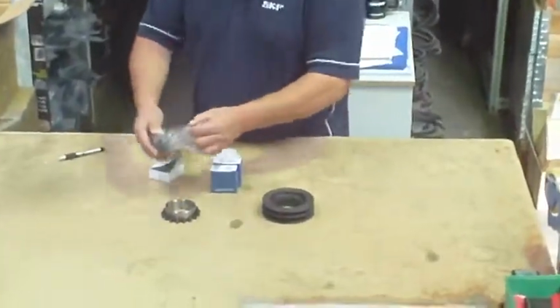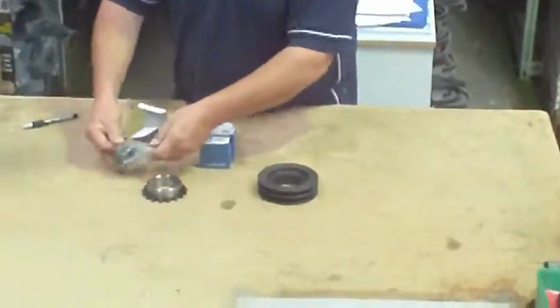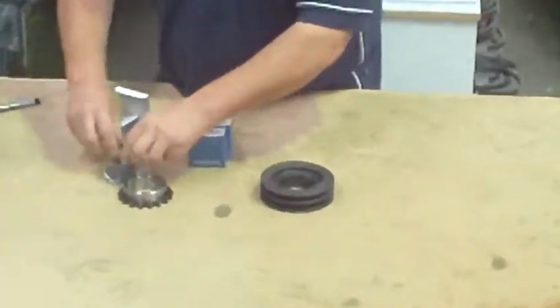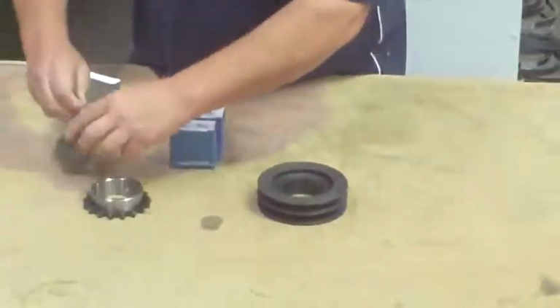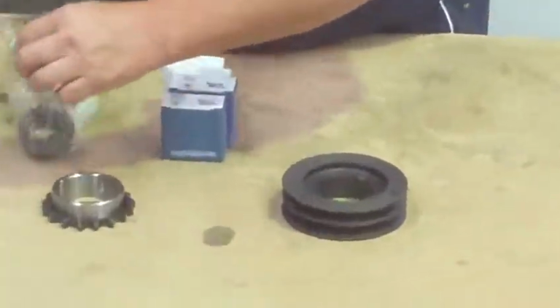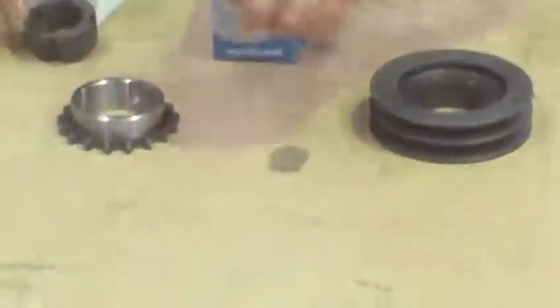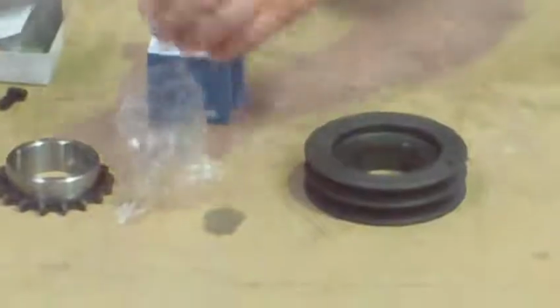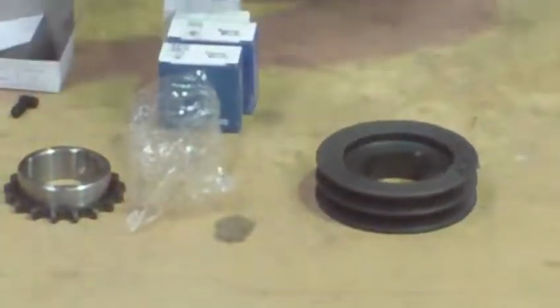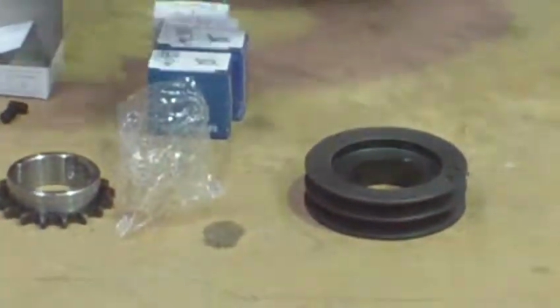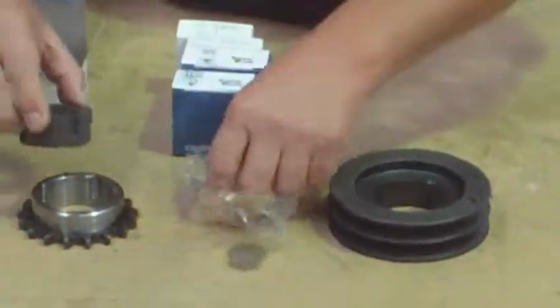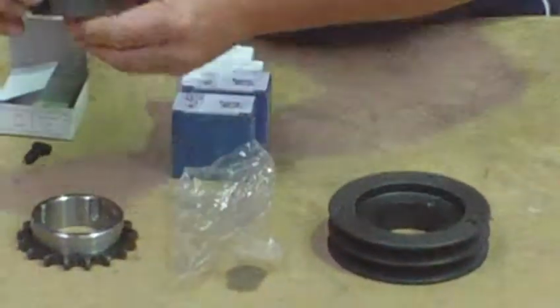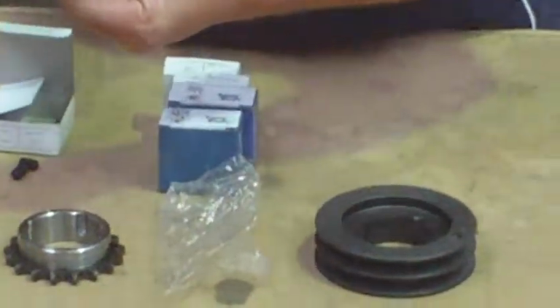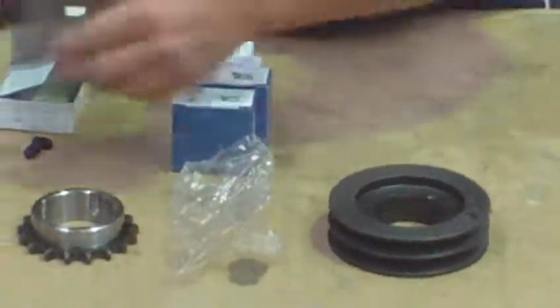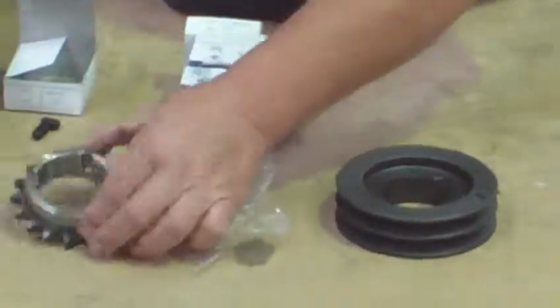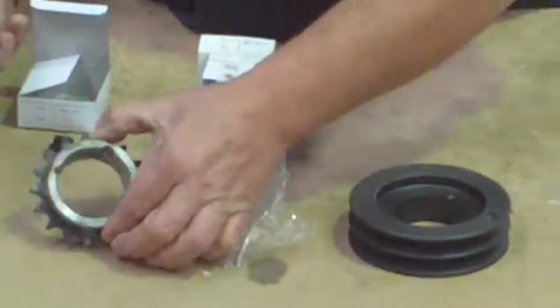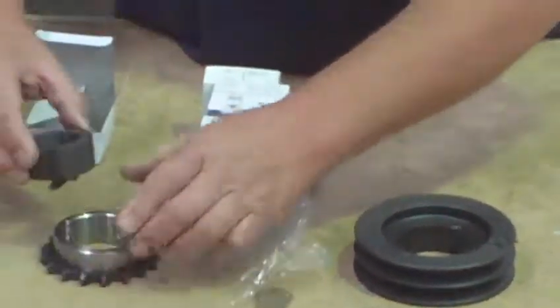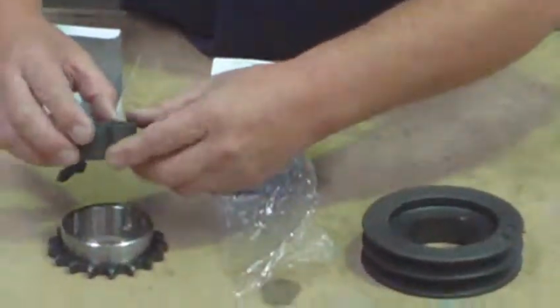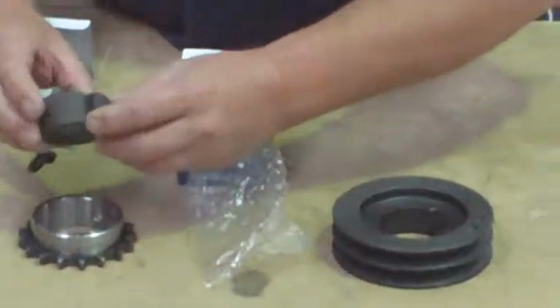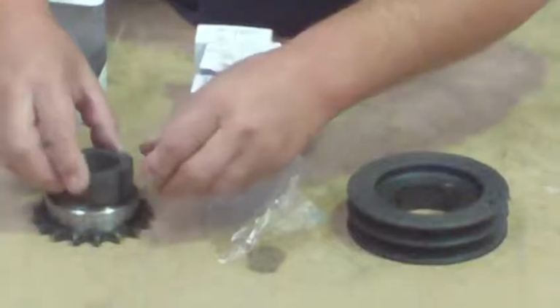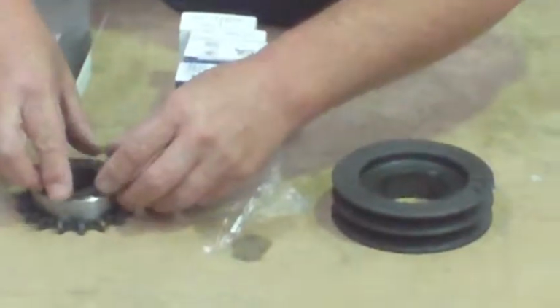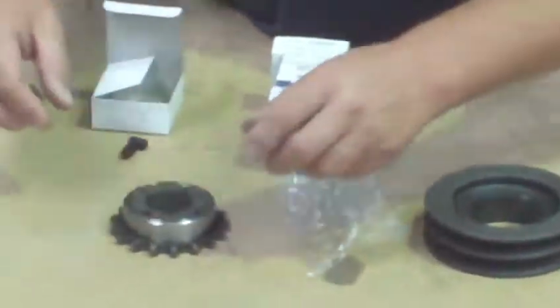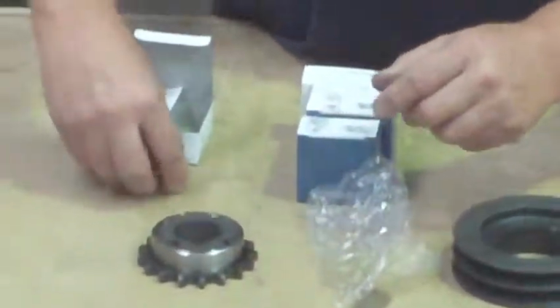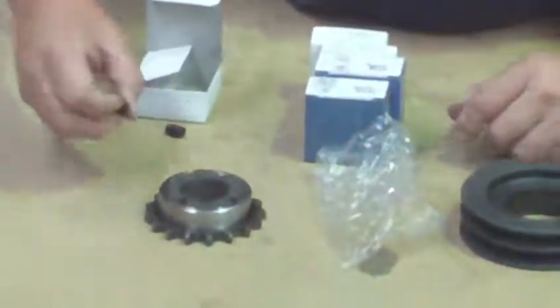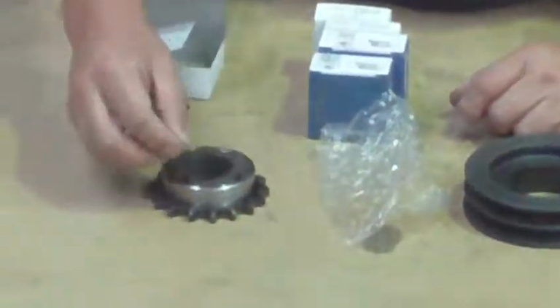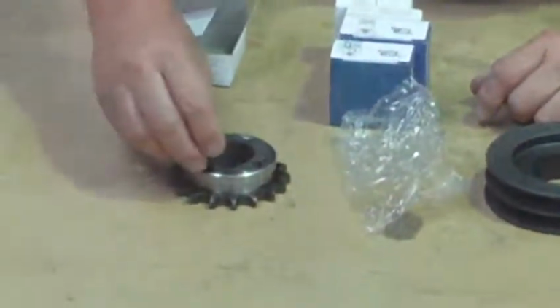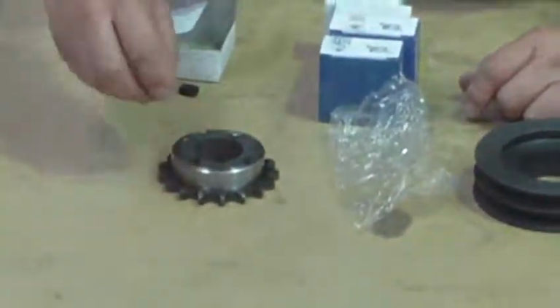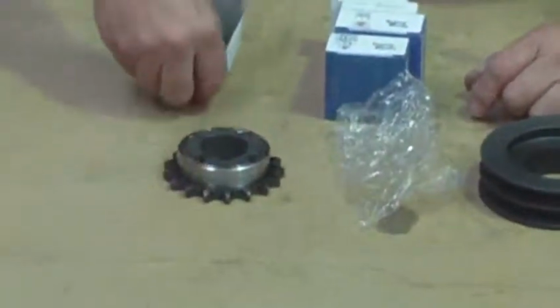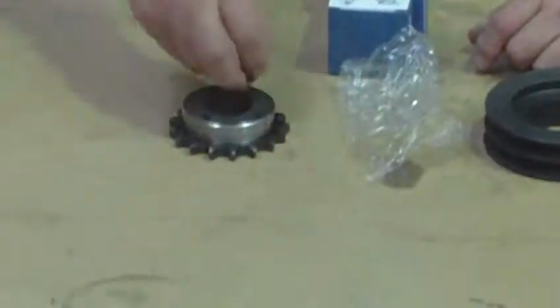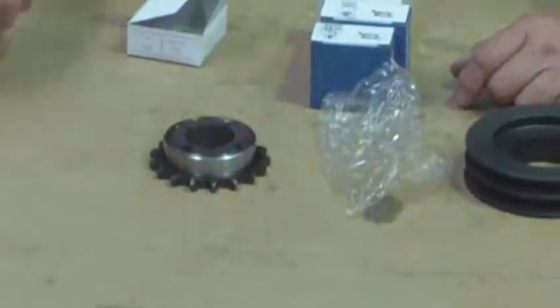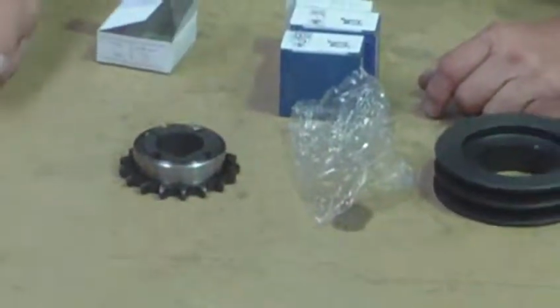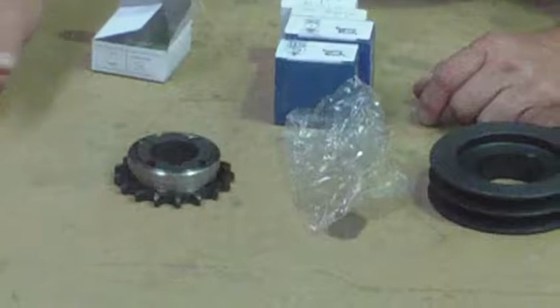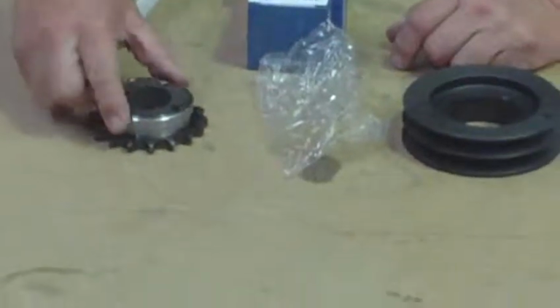So just drop in, pick your choice of centres, the right taper lock to match the sprocket. Drops in, couple of screws, and there you have it.